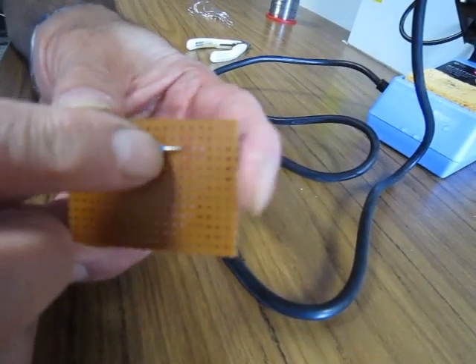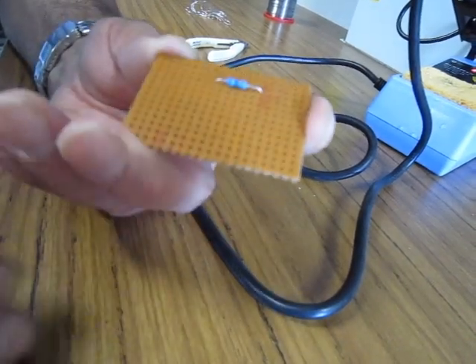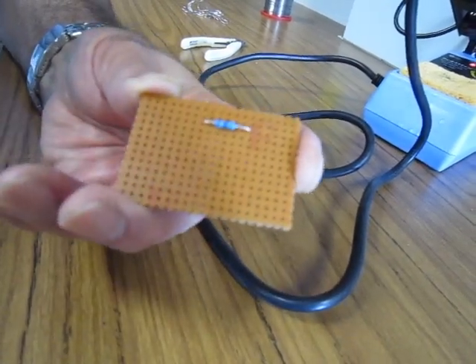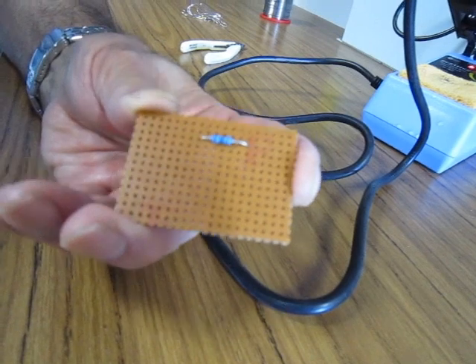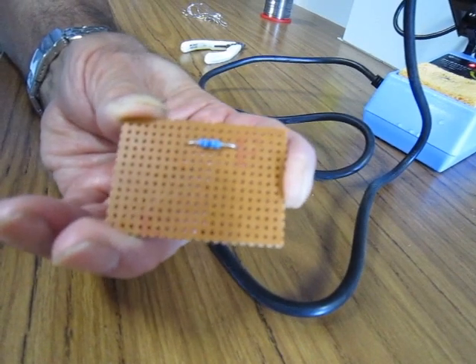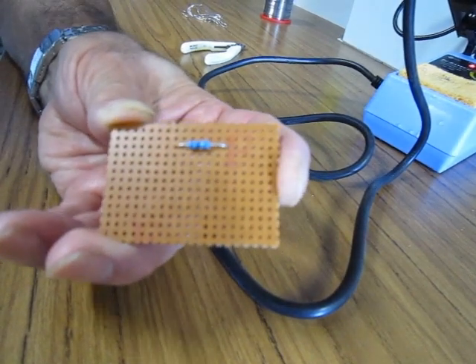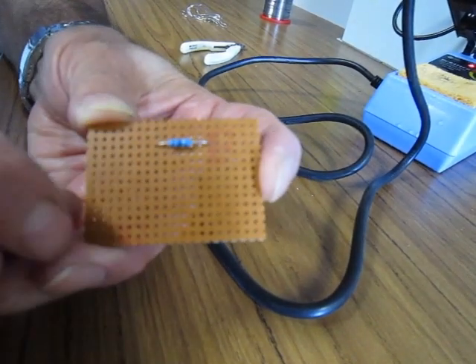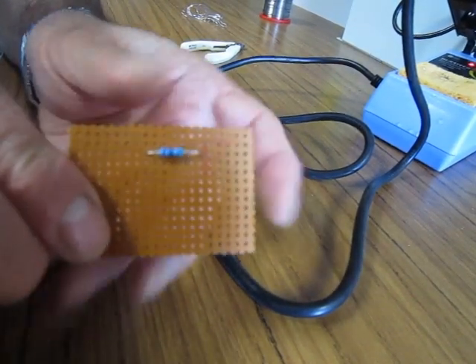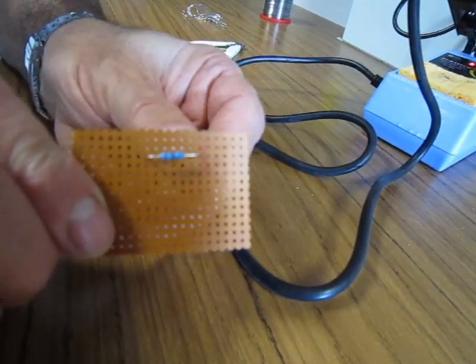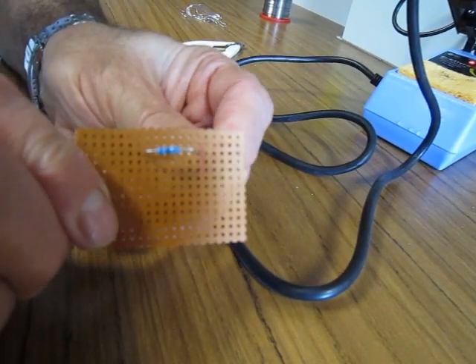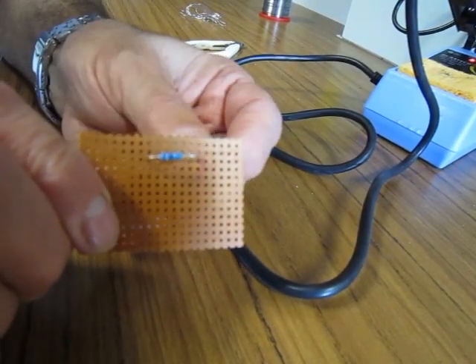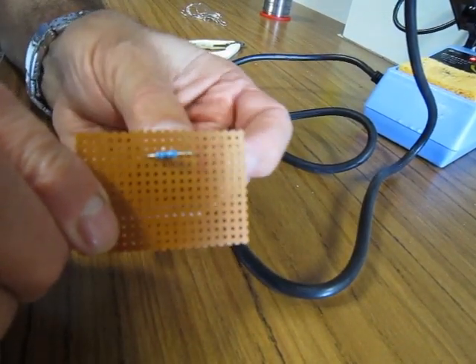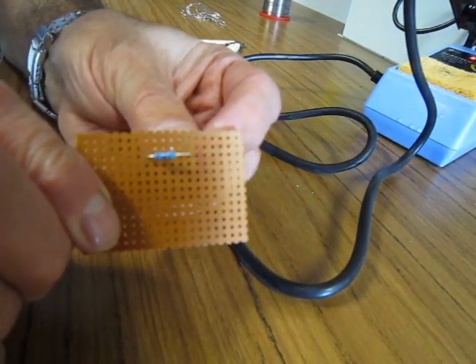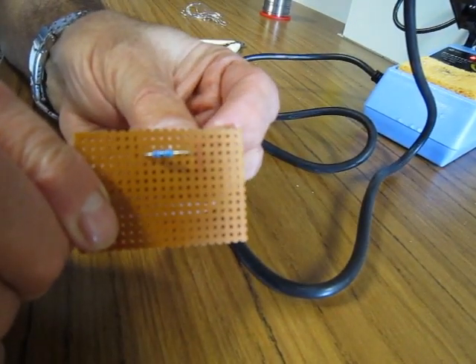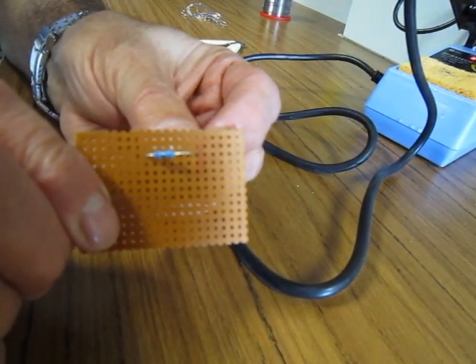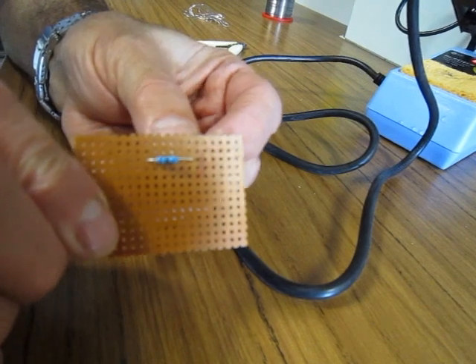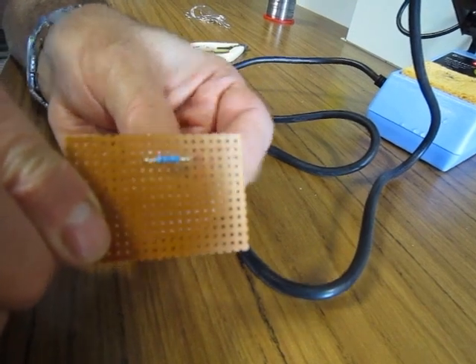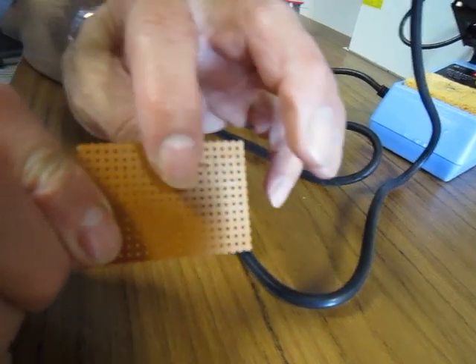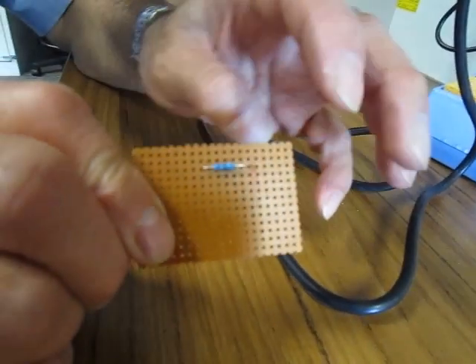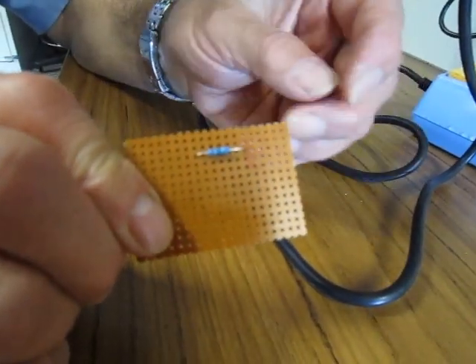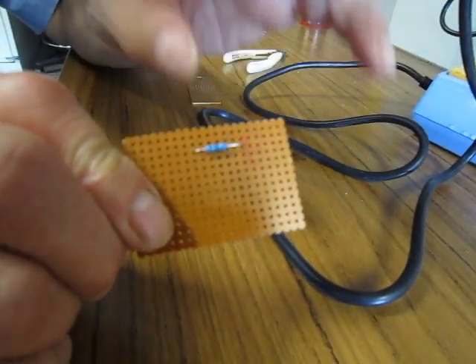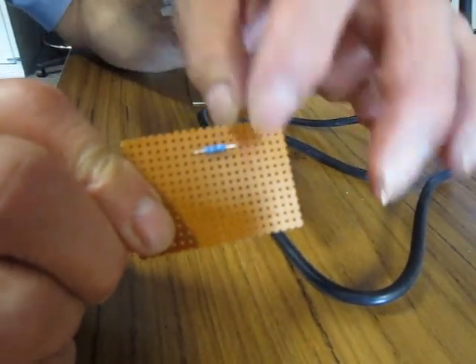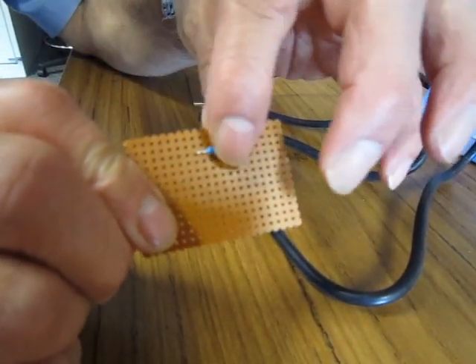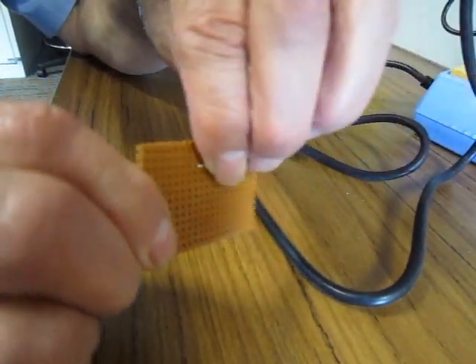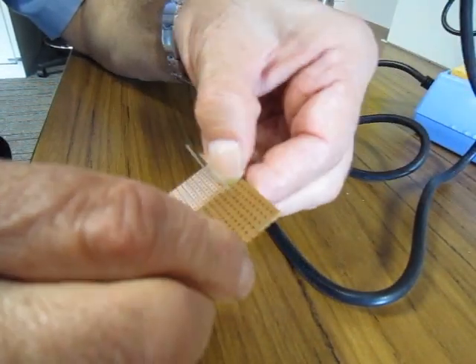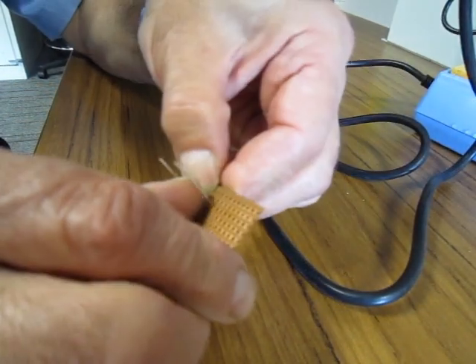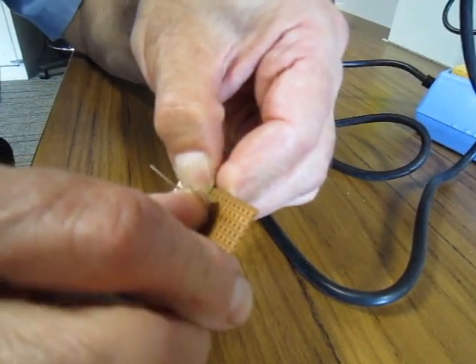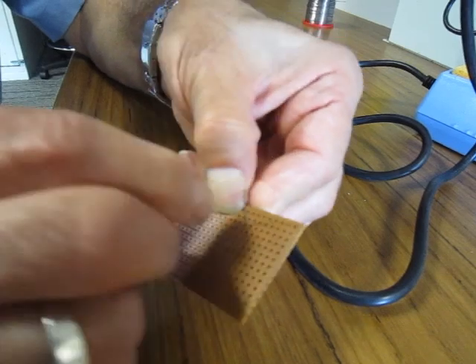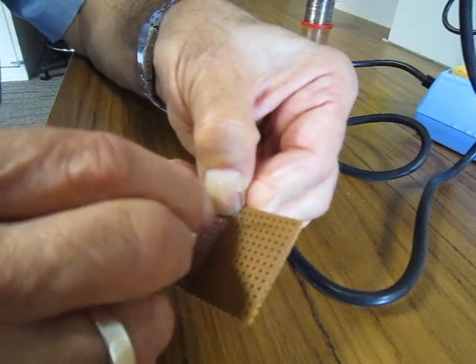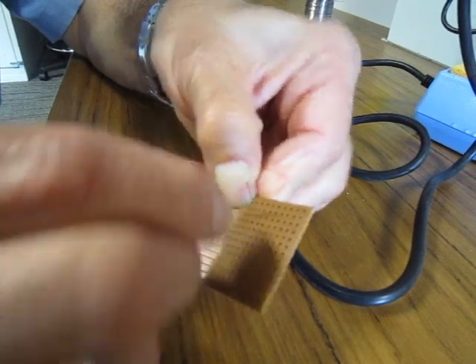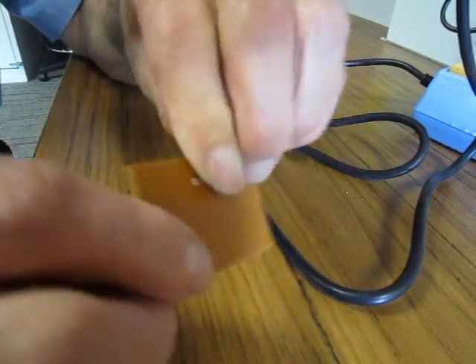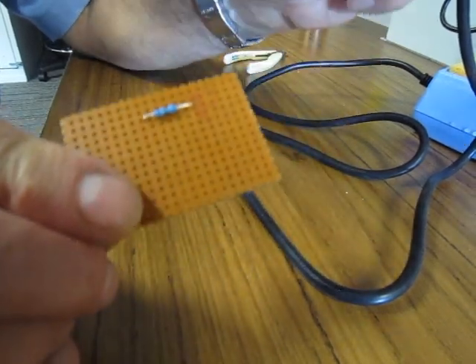When placing a component on VeroBoard, make it almost flat rather than having it lifted and all over the place. The best way to do this is to insert the component through and bend the component's legs away.